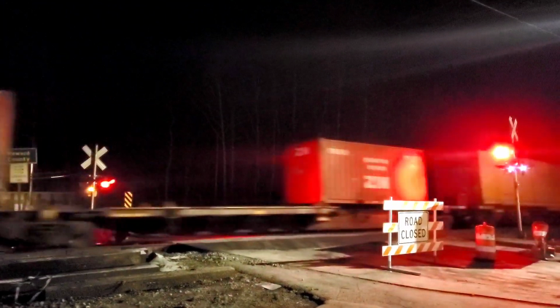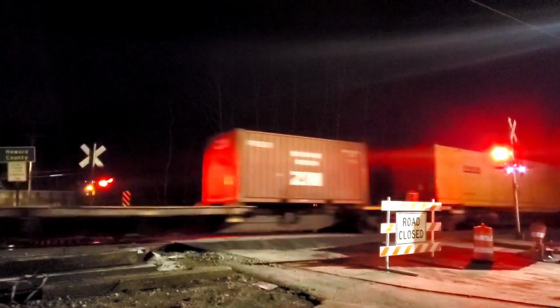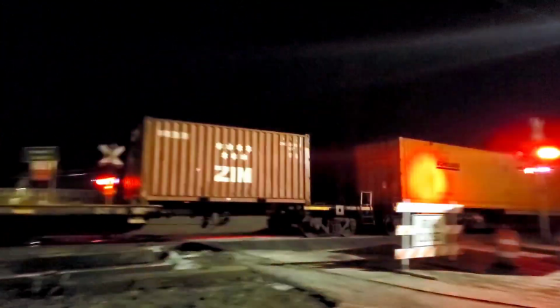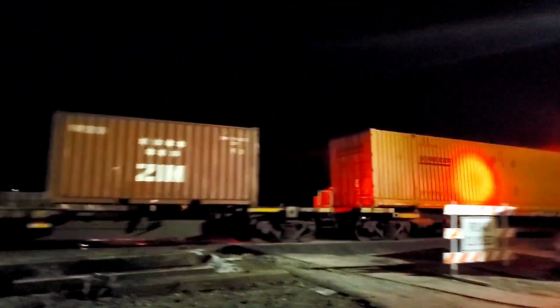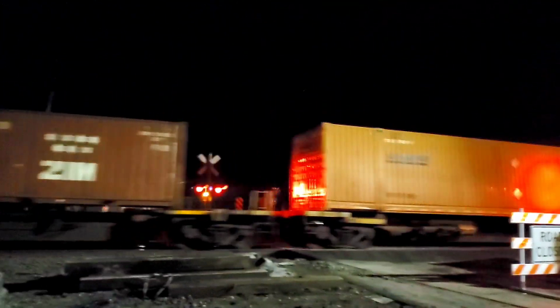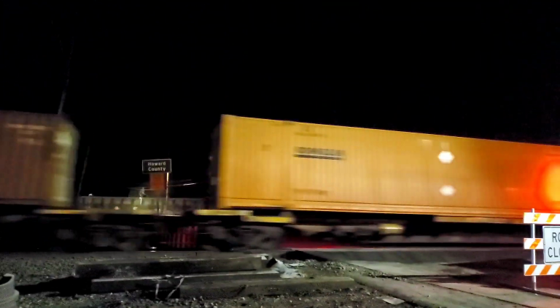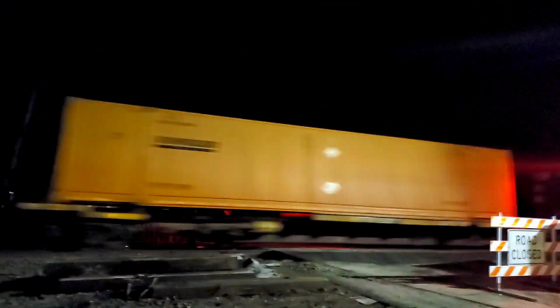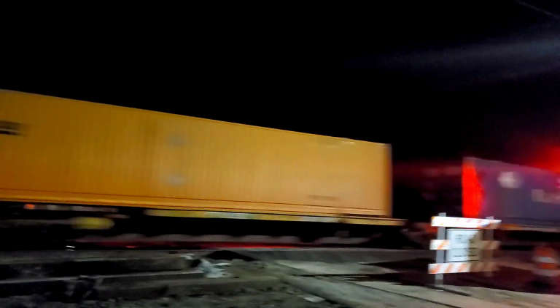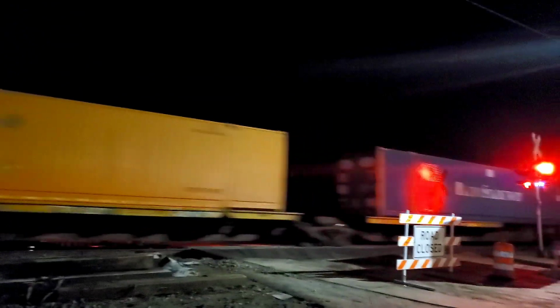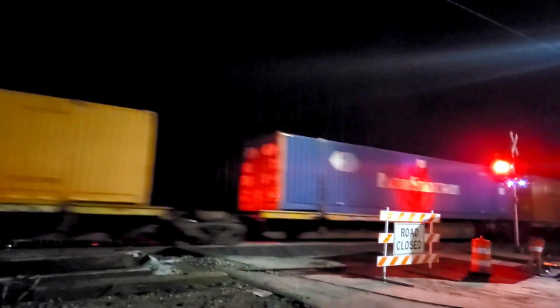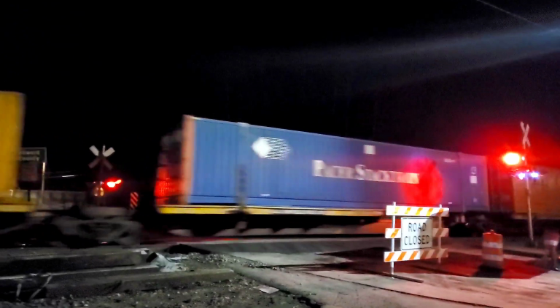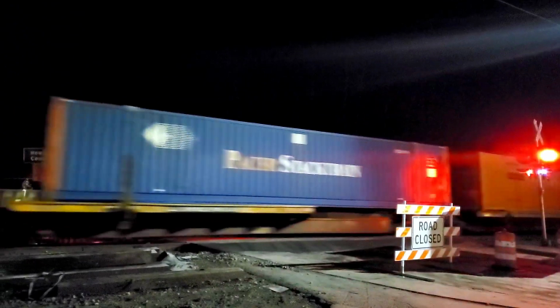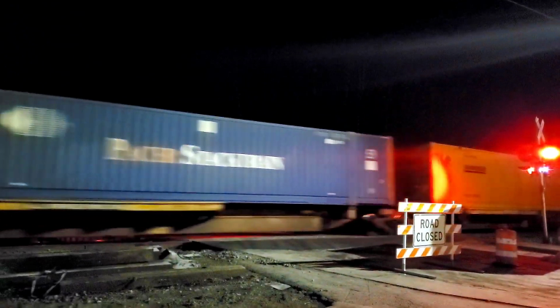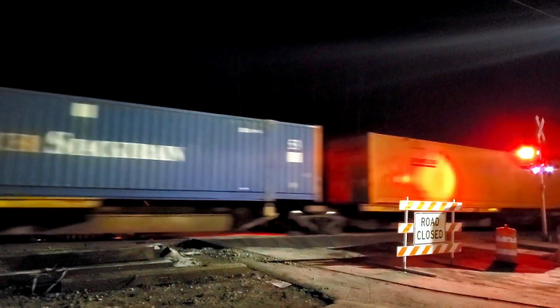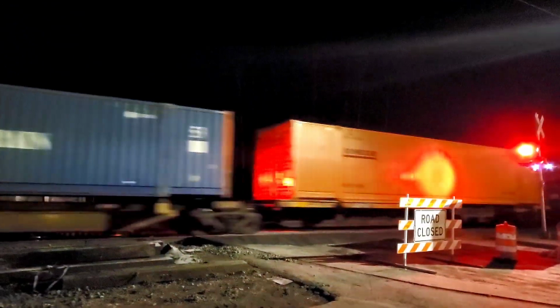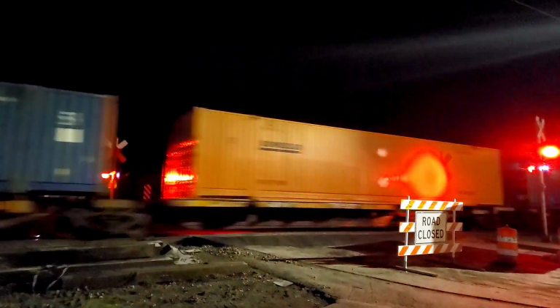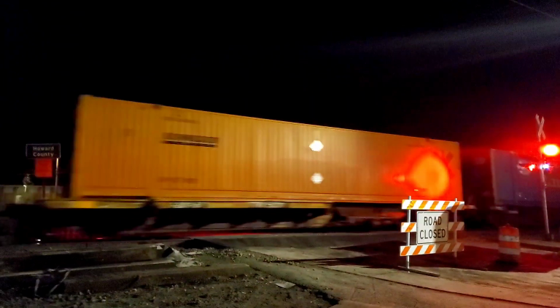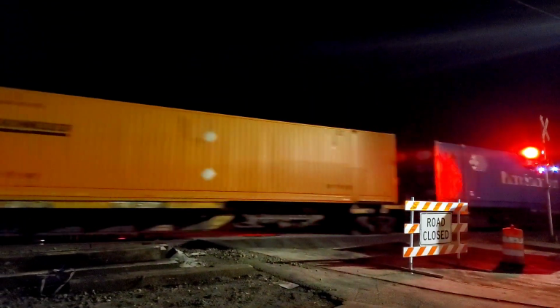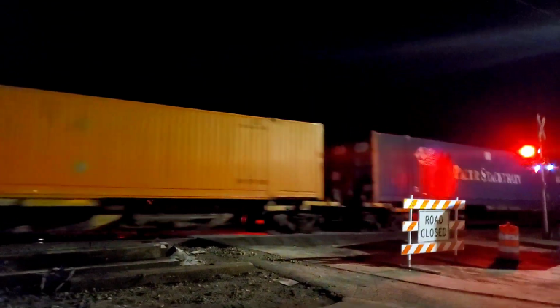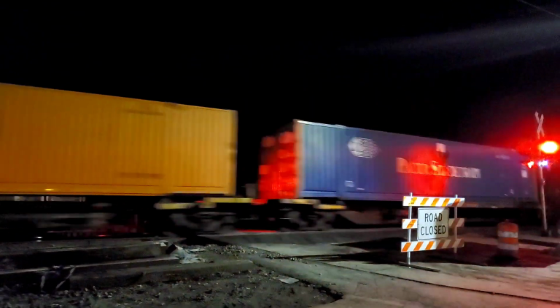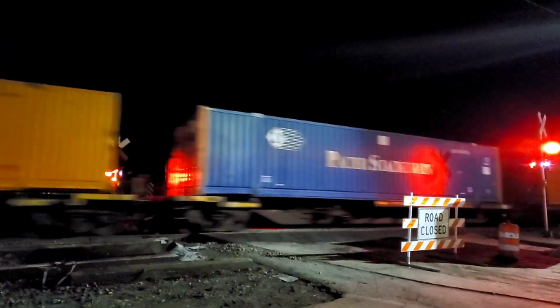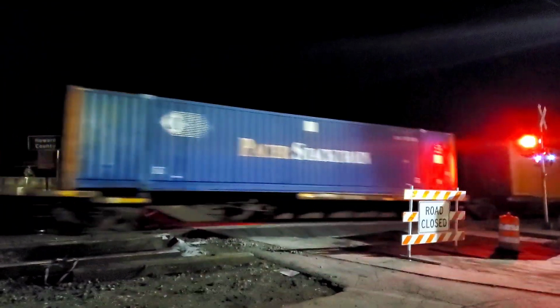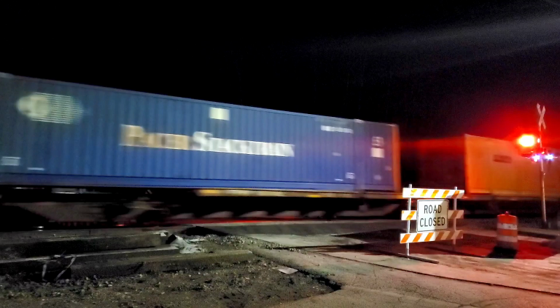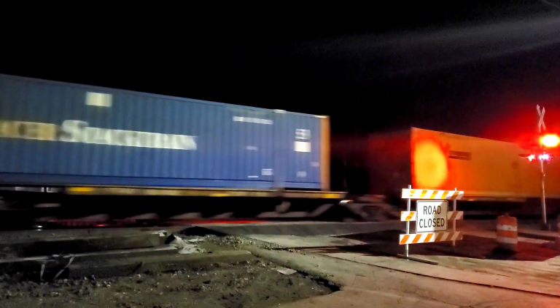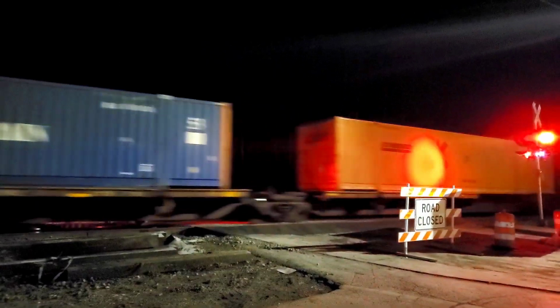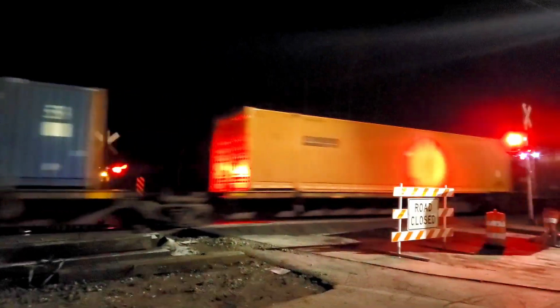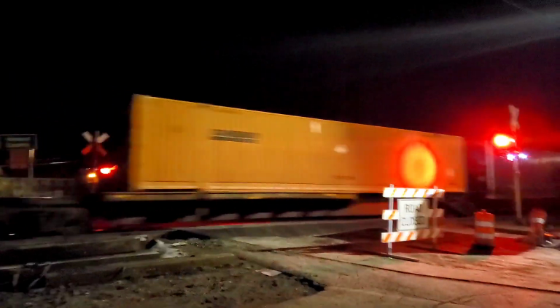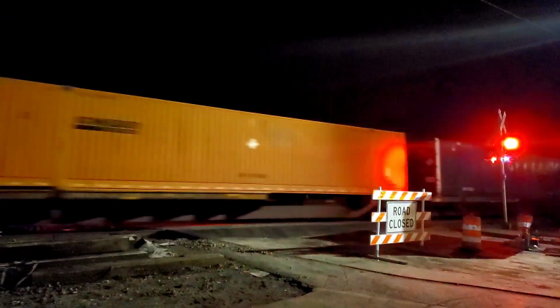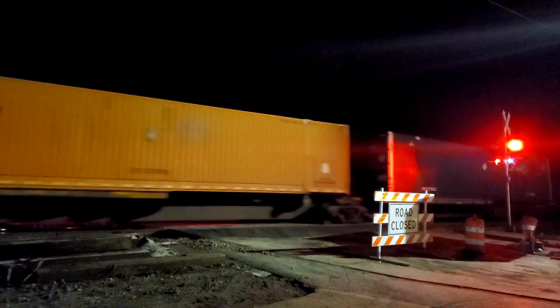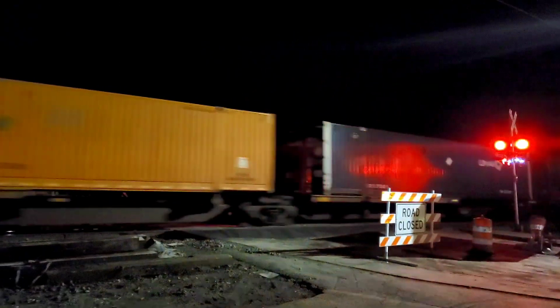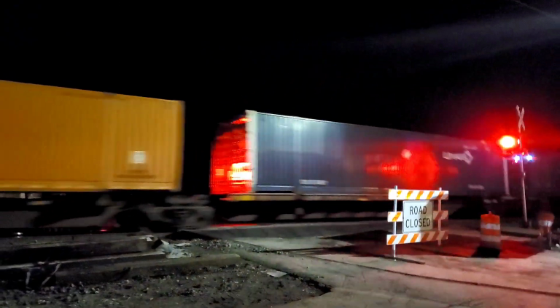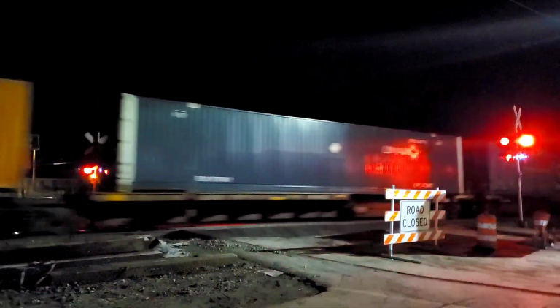I always find these flat intermodal cars interesting — these spine cars. Usually they have intermodal wells instead of spine cars, but it's been a little different recently.